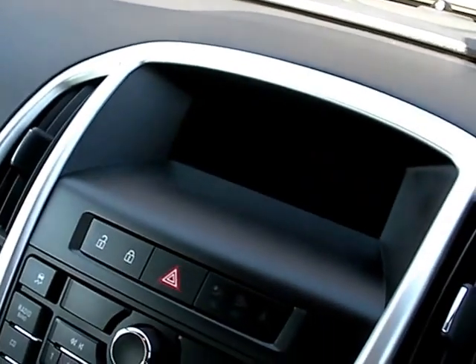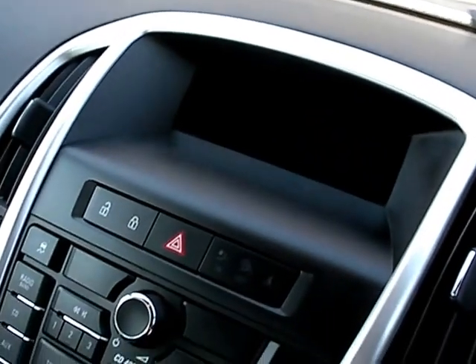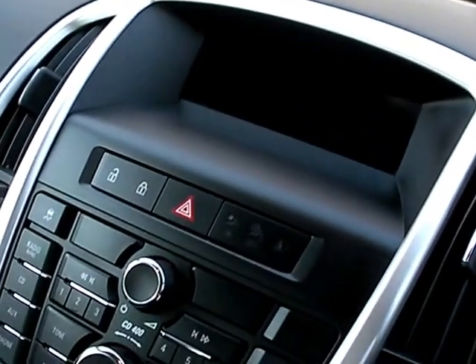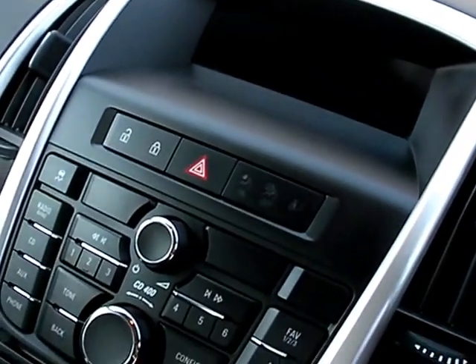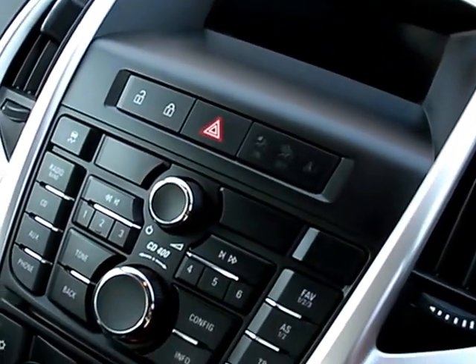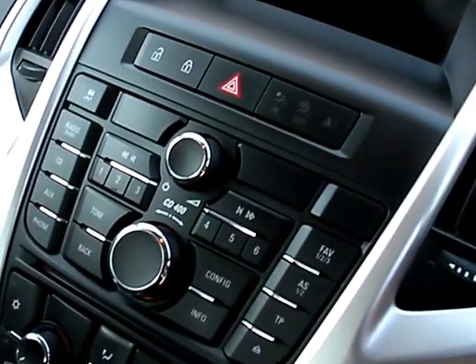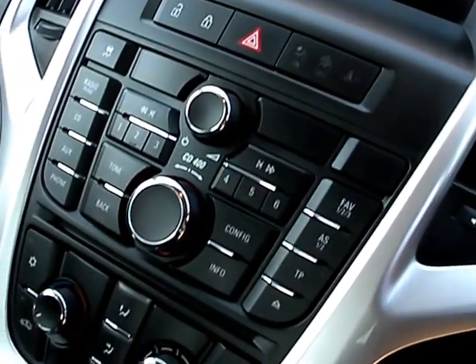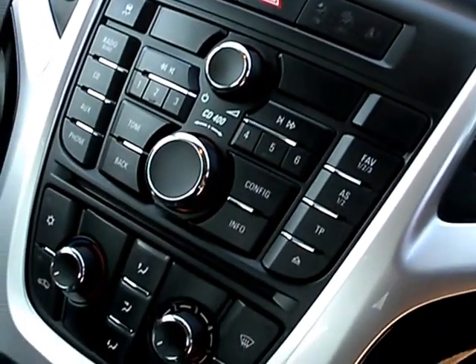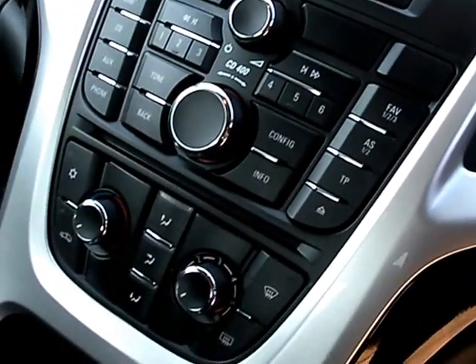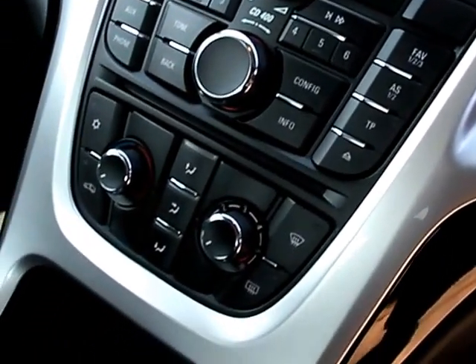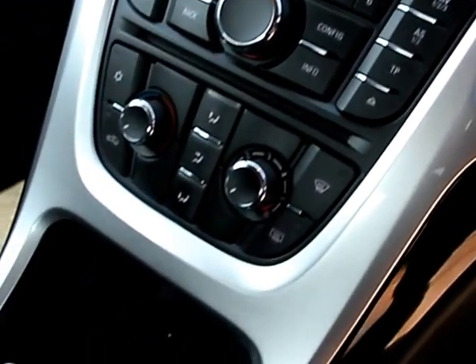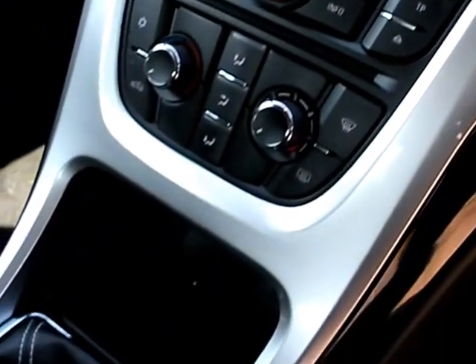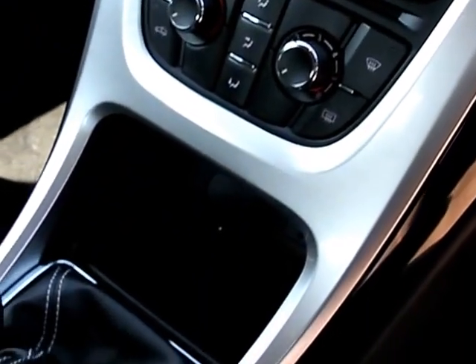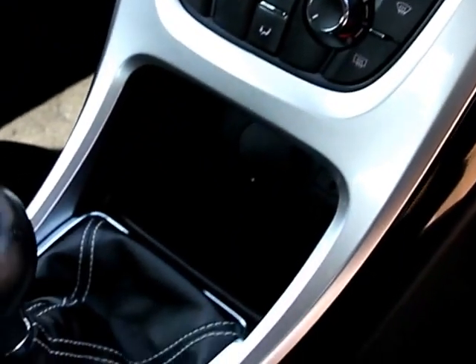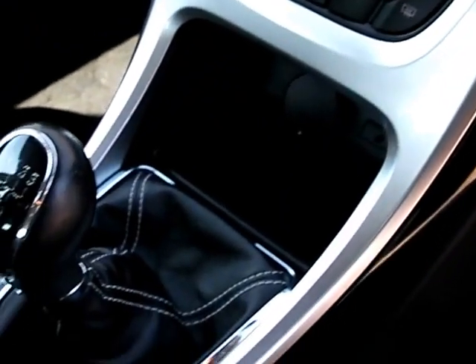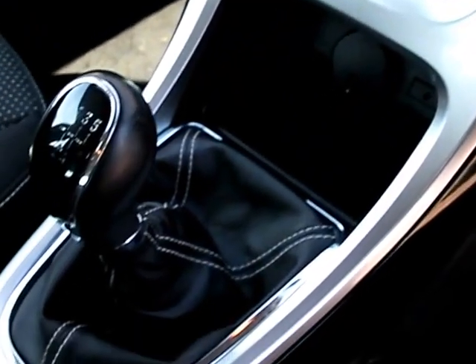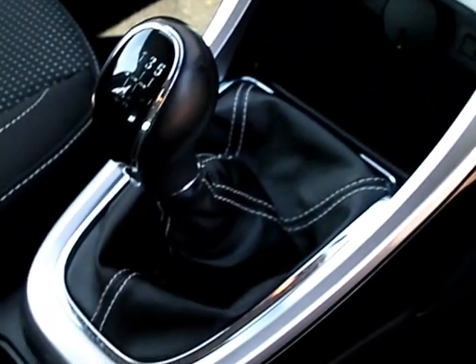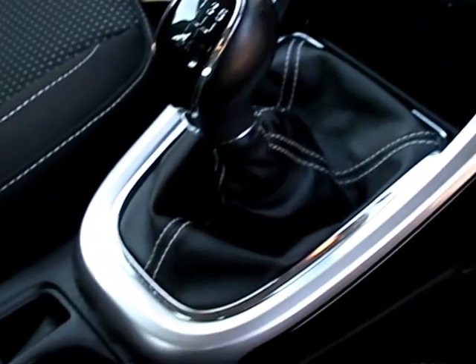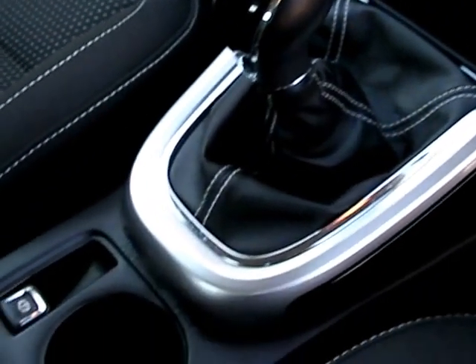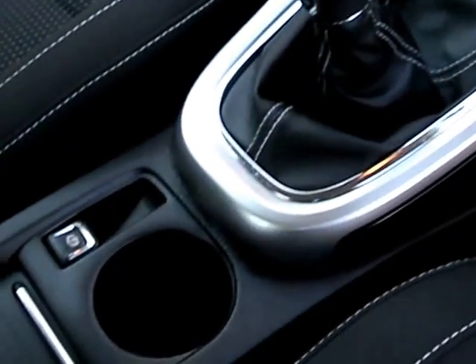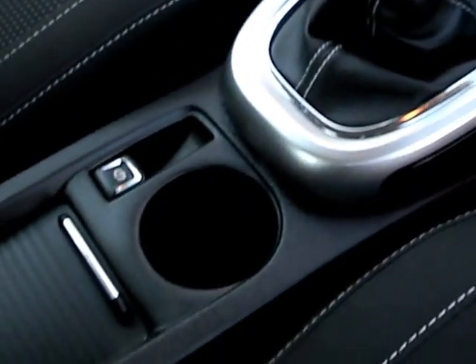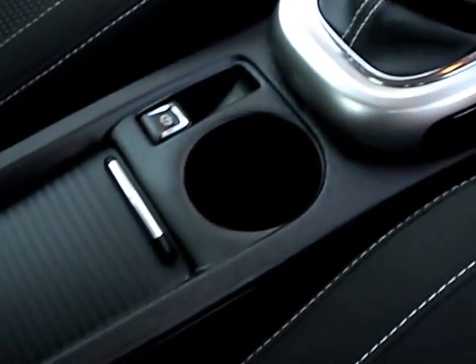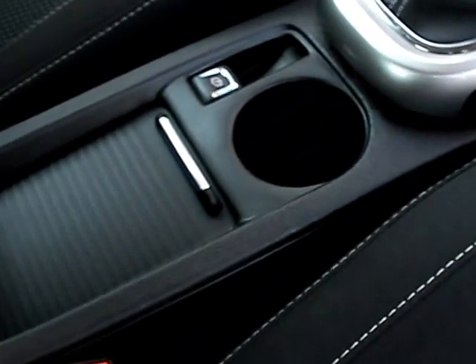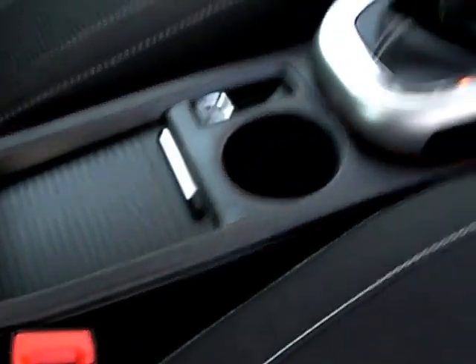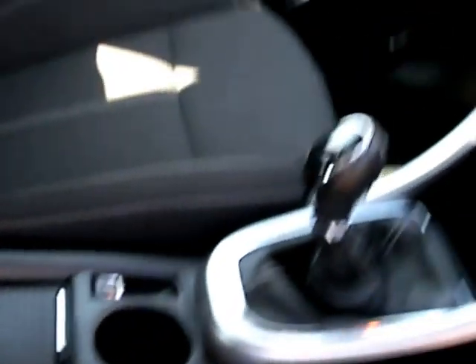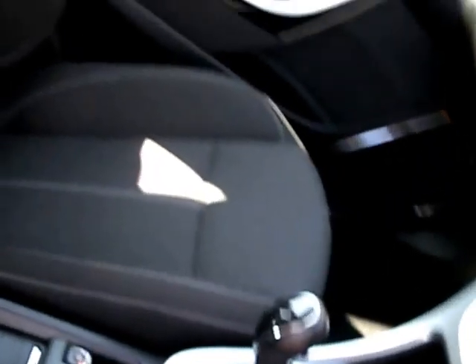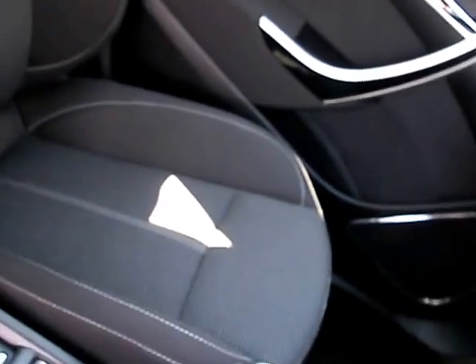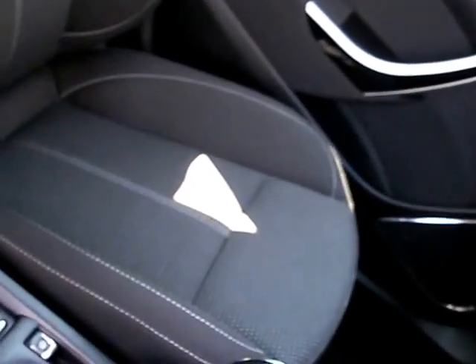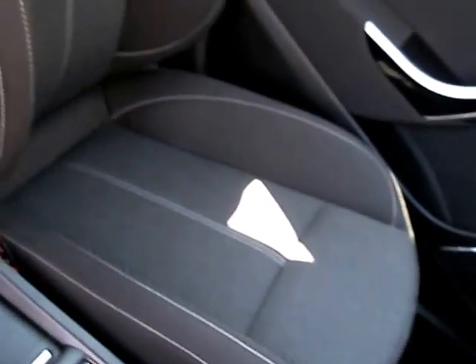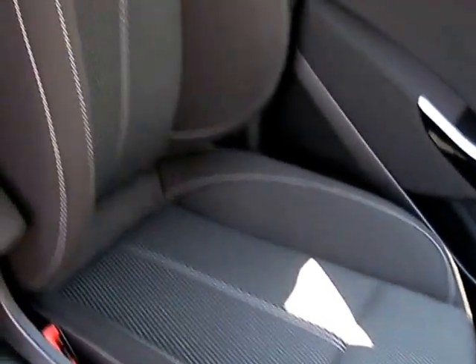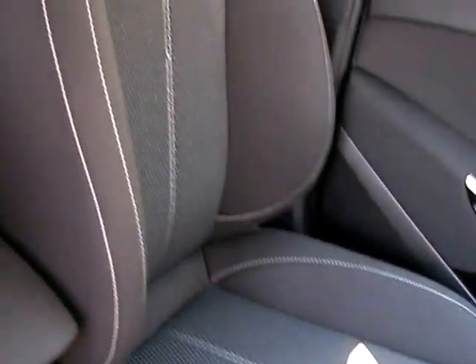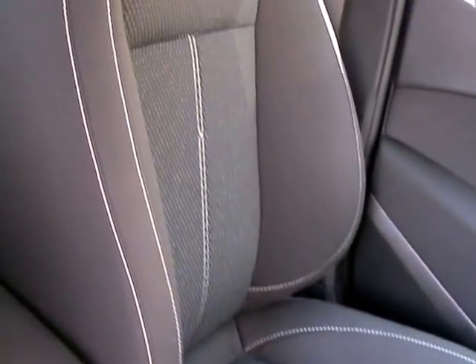Radio CD, air conditioning, auxiliary player, five speed gearbox, cupholders, and cloth seats.